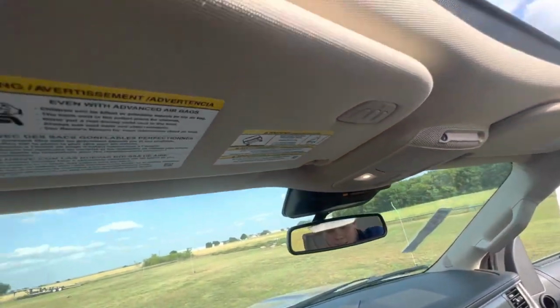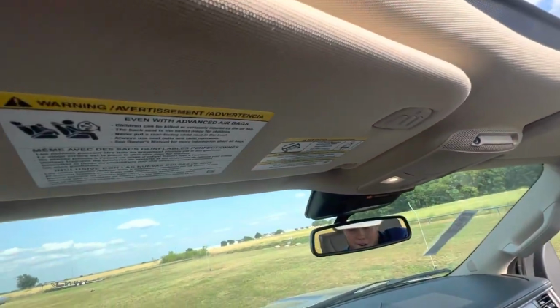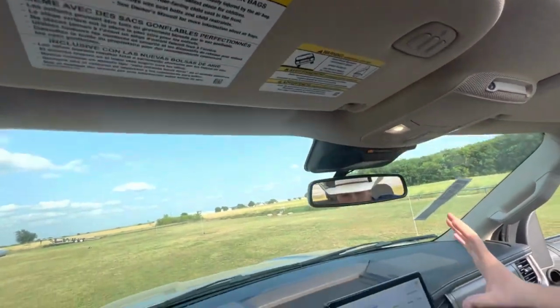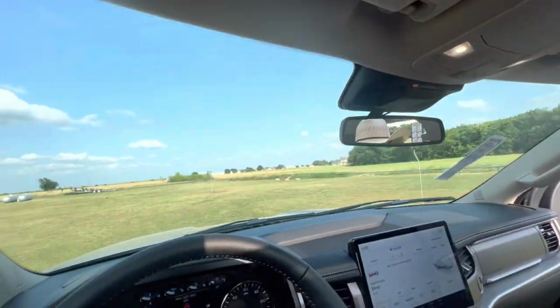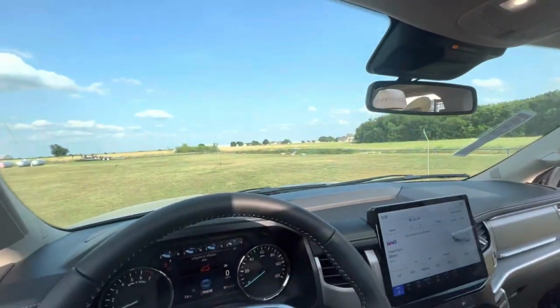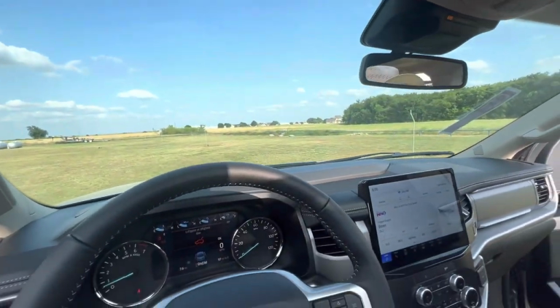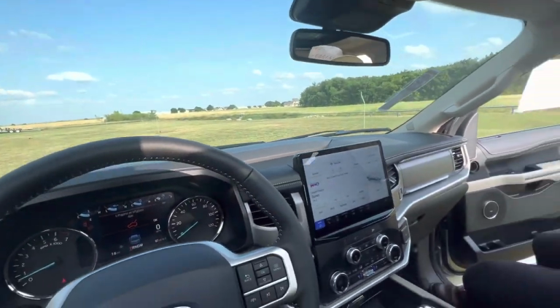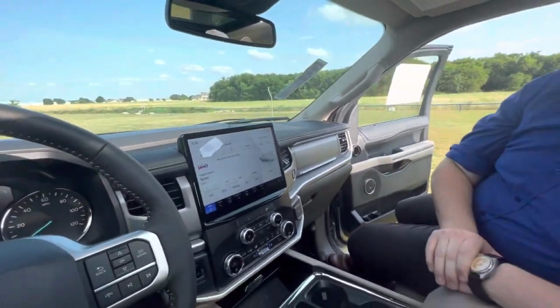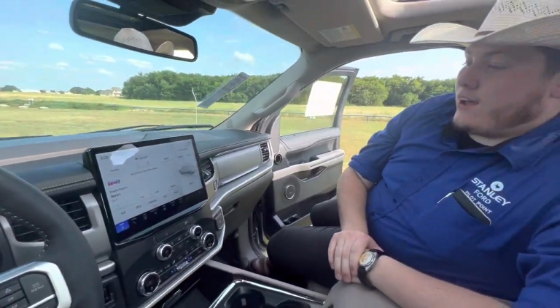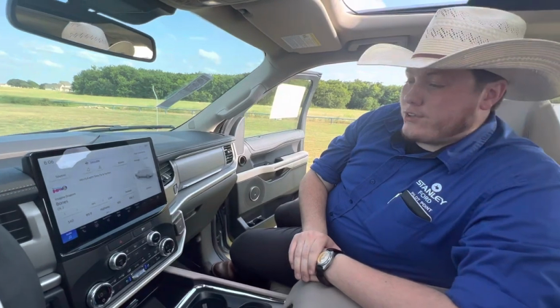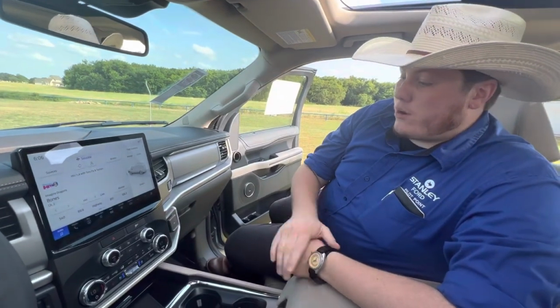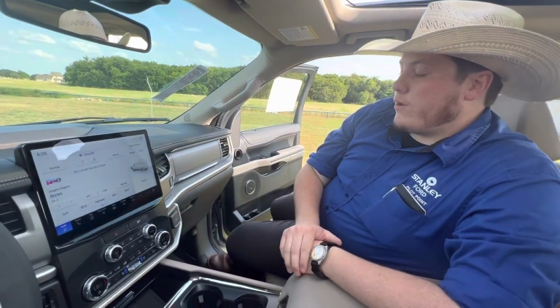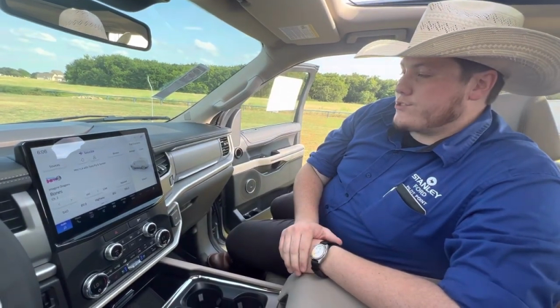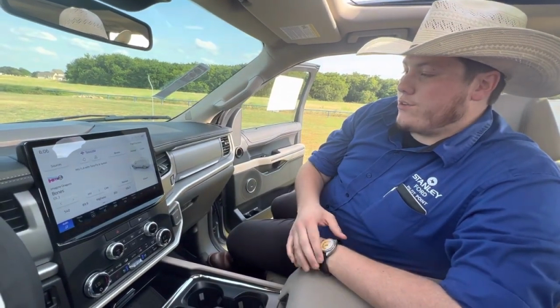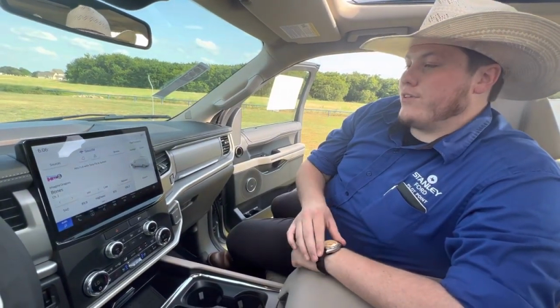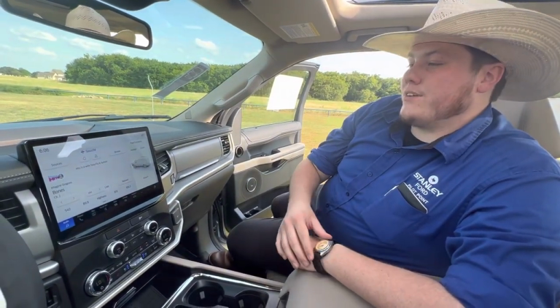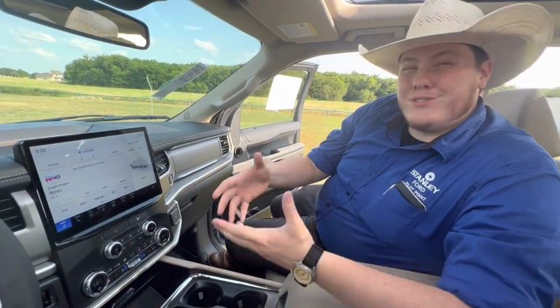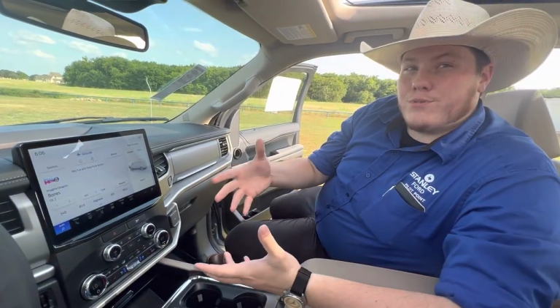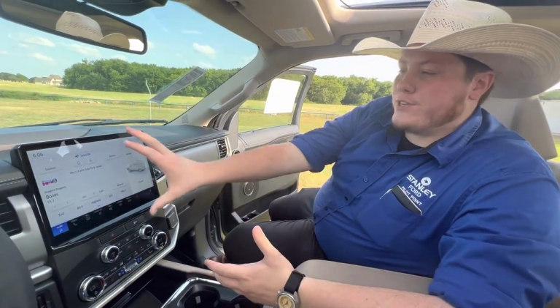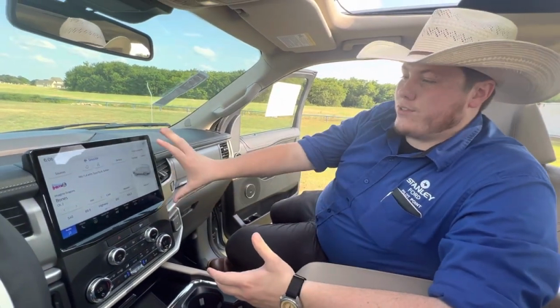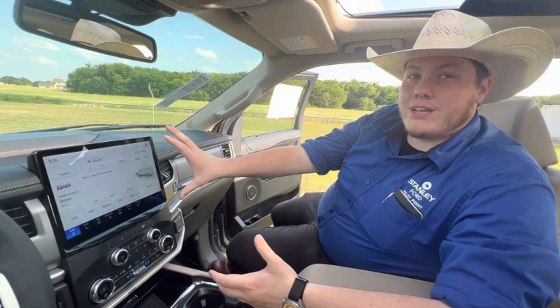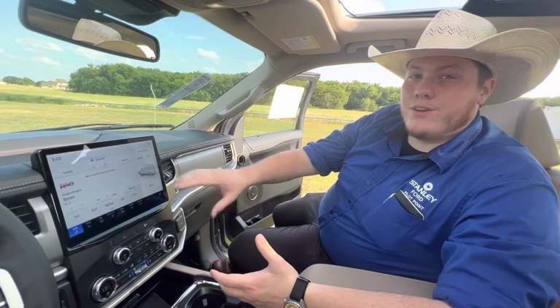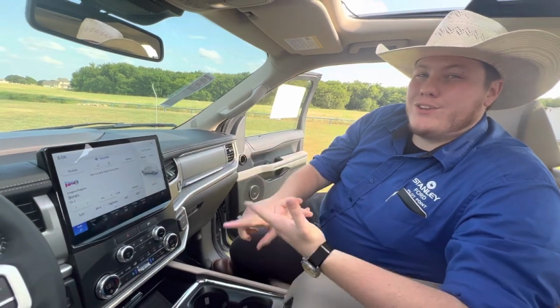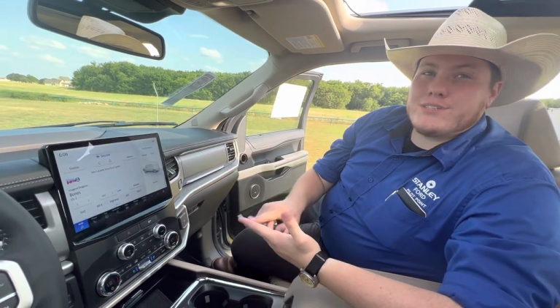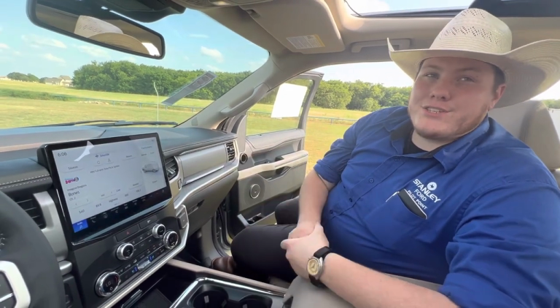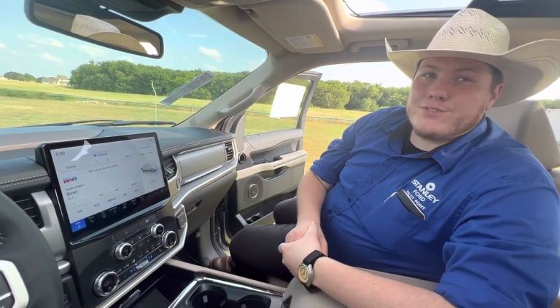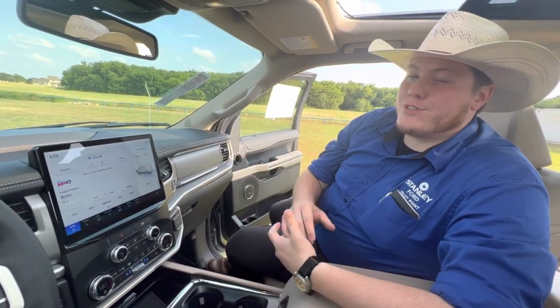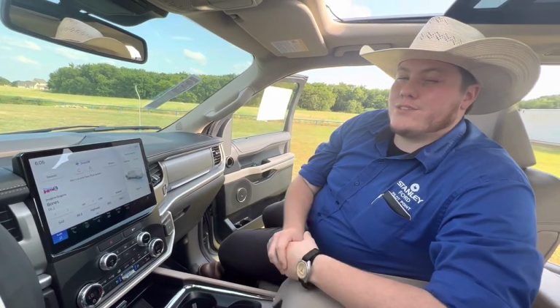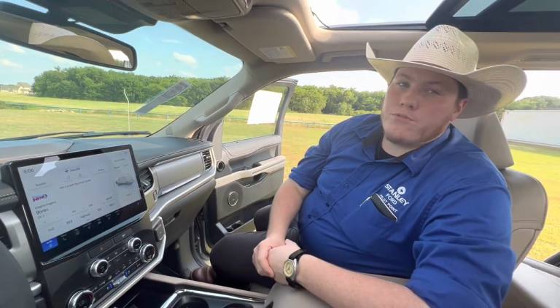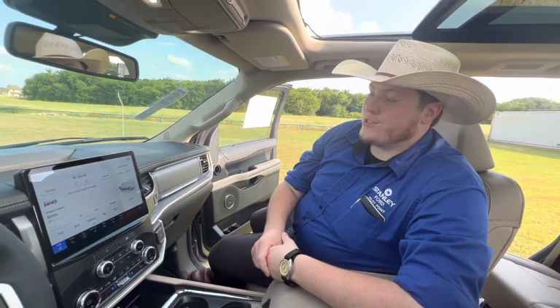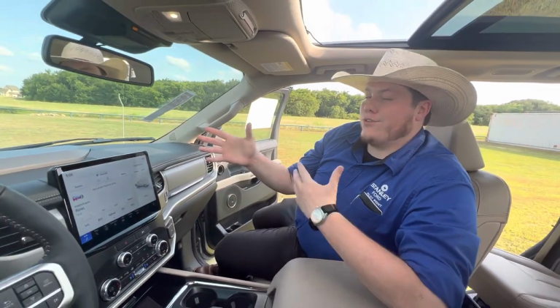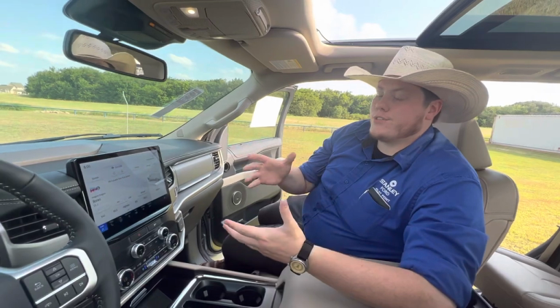Here on the screen, this has the SYNC 4 system — it's super advanced. Wireless Apple CarPlay, wireless Android Auto, so if you like to use your phone's interface more than the car's actual one, you can use your phone's navigation and audio systems. It just makes things a little bit more familiar so you don't have to learn another system.